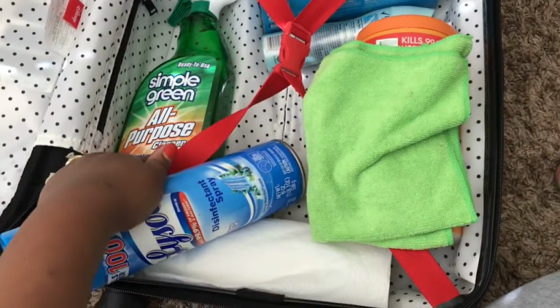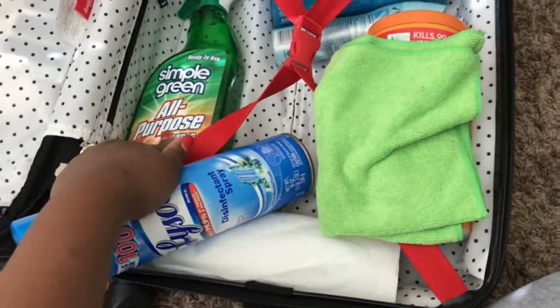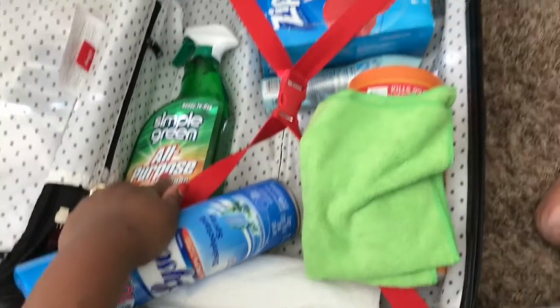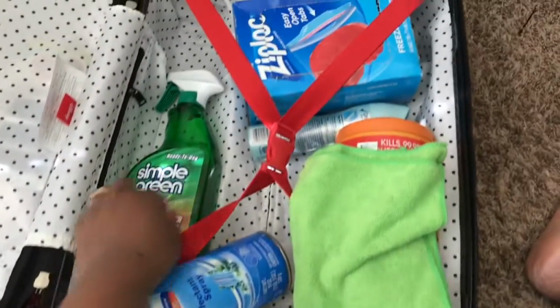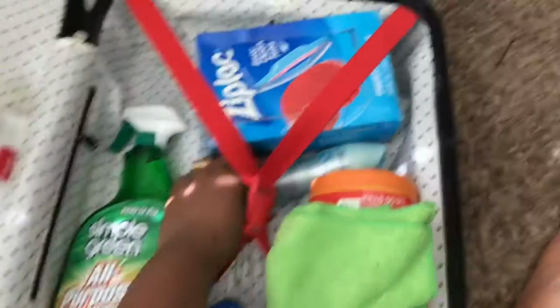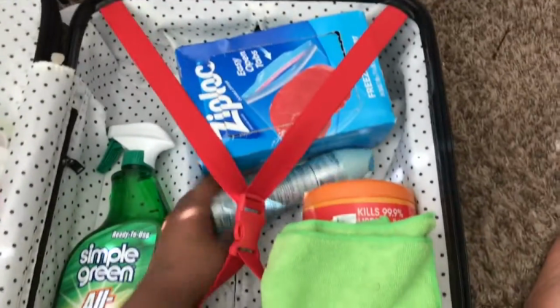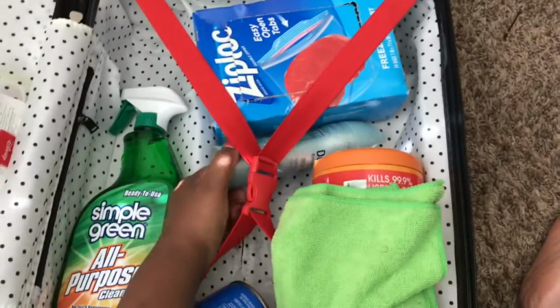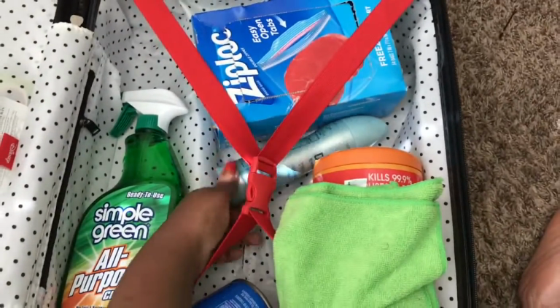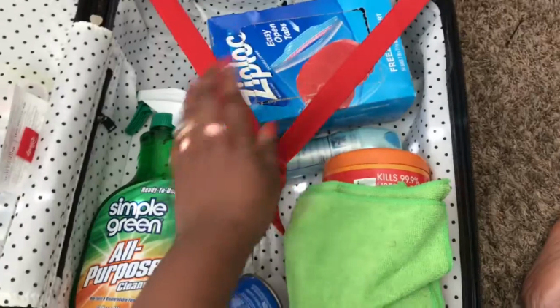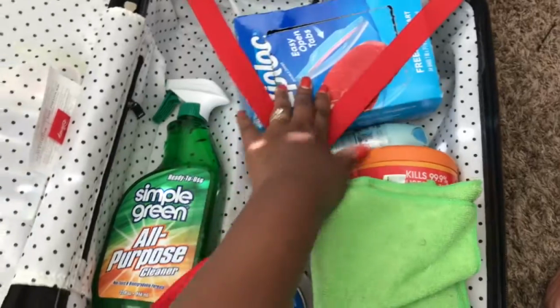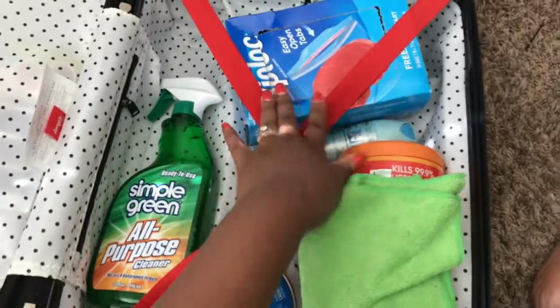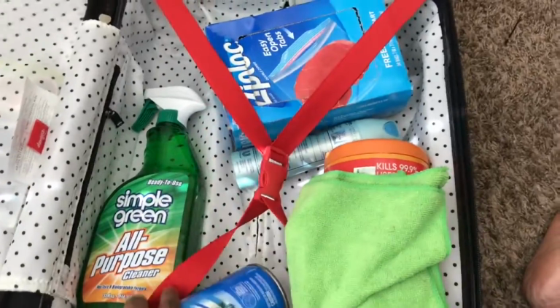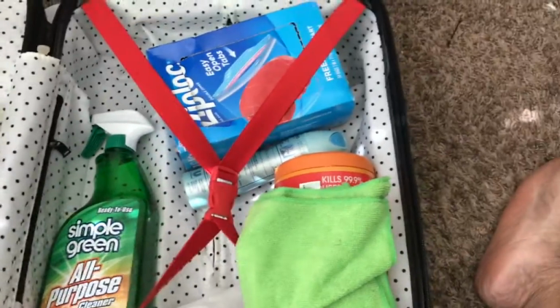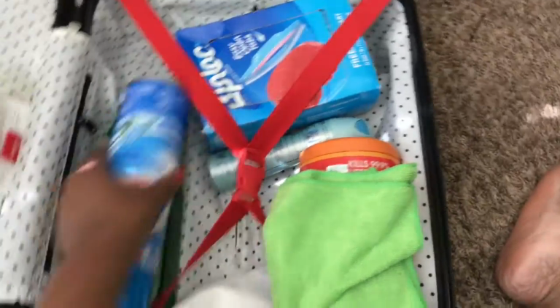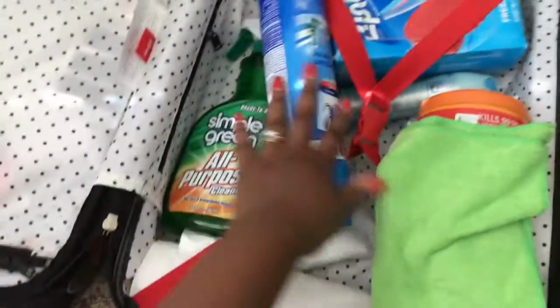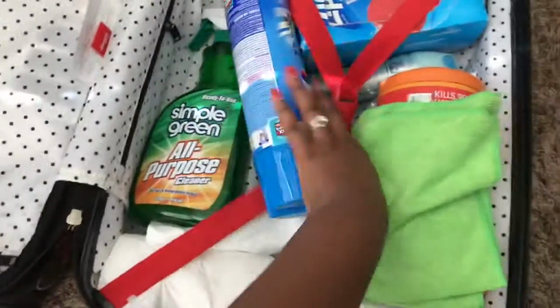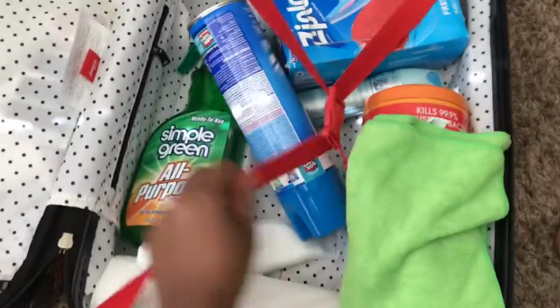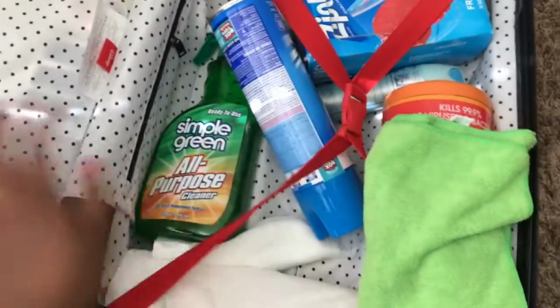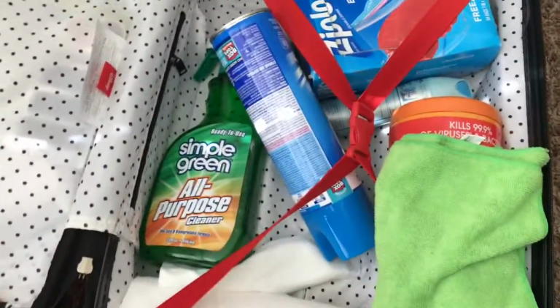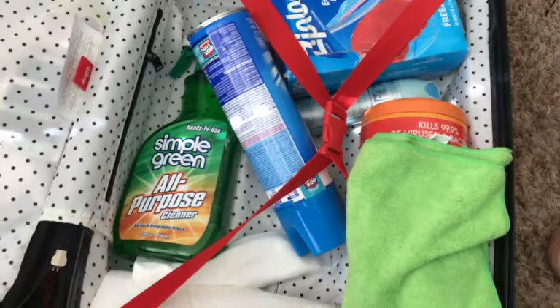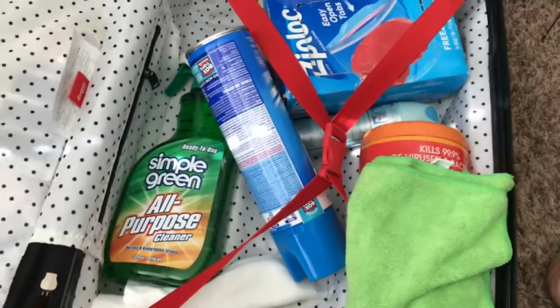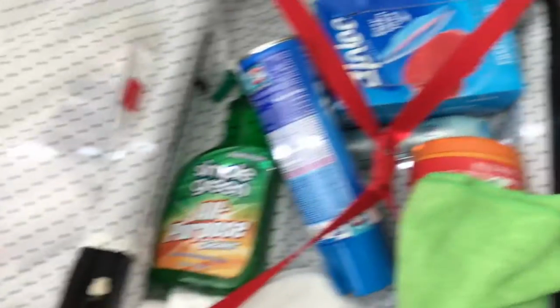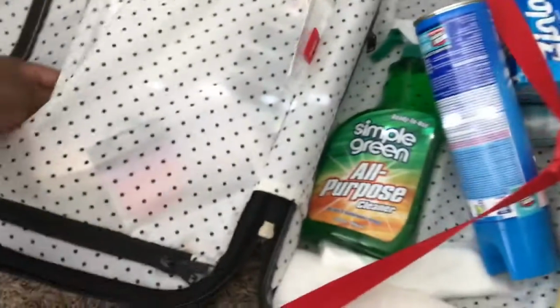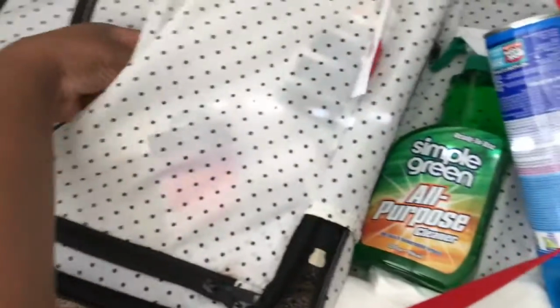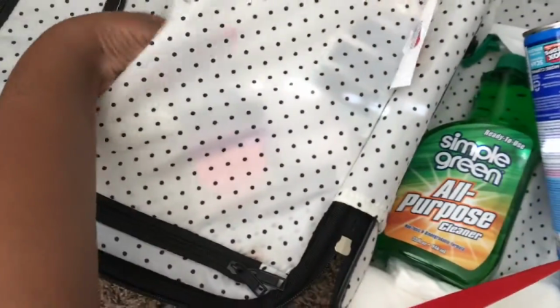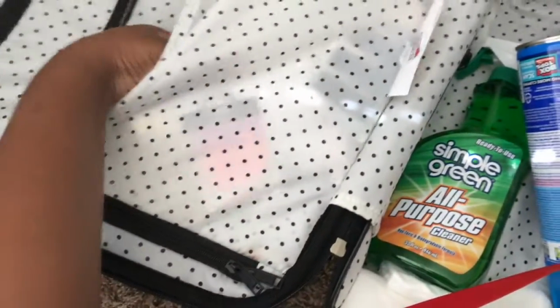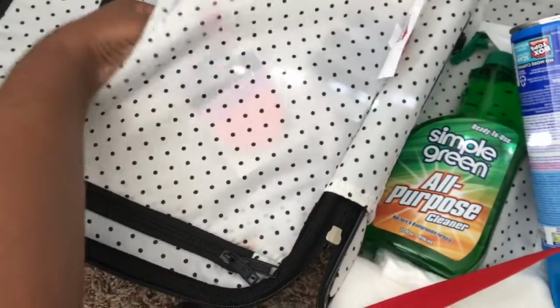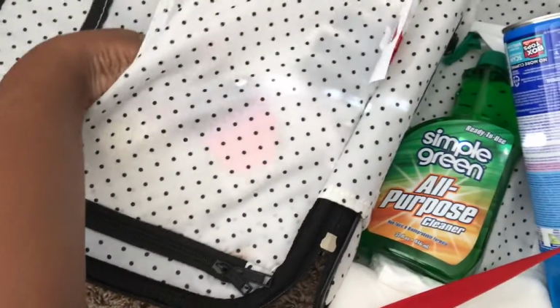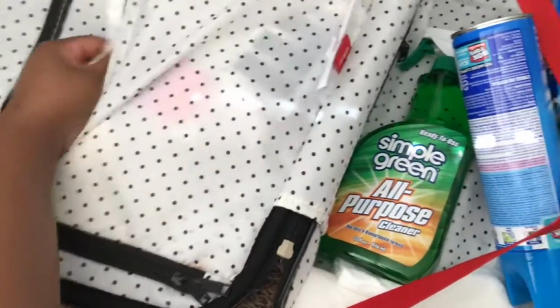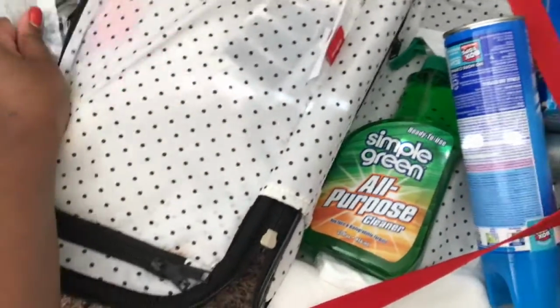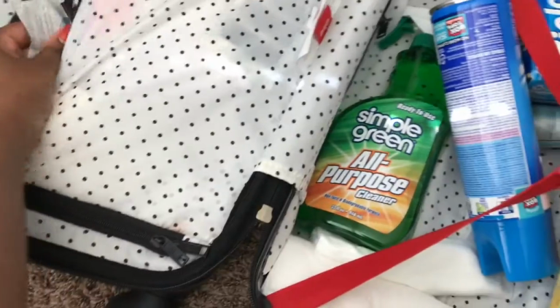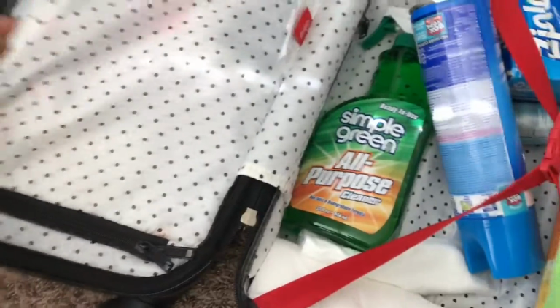I've got all-purpose cleaner, deodorant because I sweat a lot, and some zip-lock bags to put dirty utensils or anything that needs to be thrown away when I can't find a trash can. I'm actually looking for a little pop-up trash can that I saw another makeup artist with.